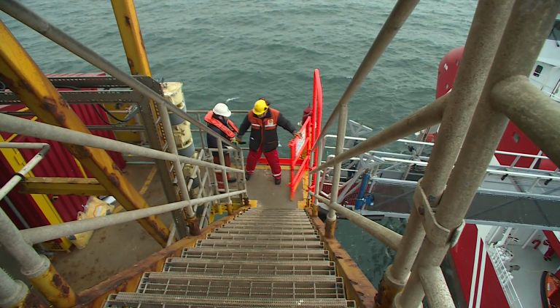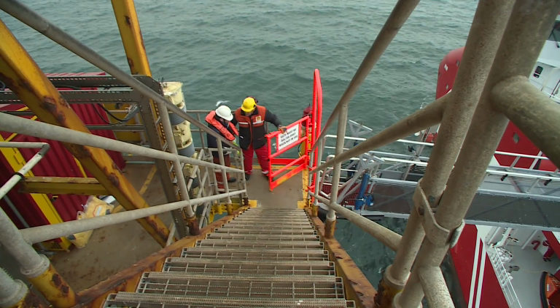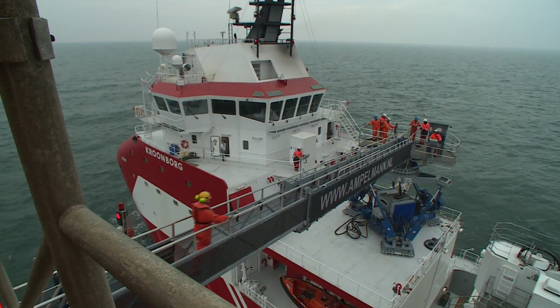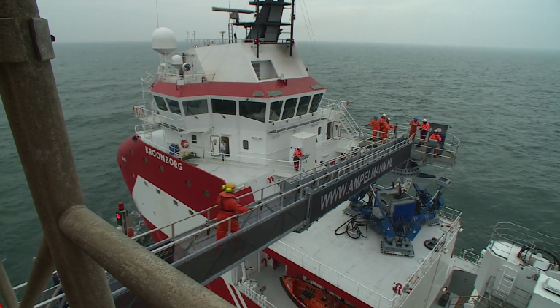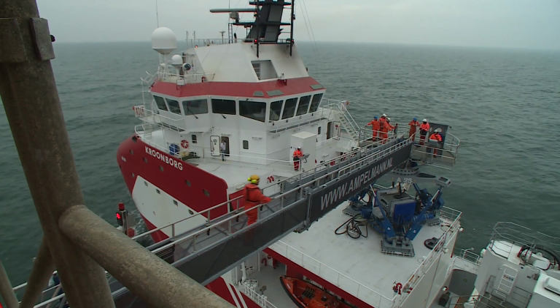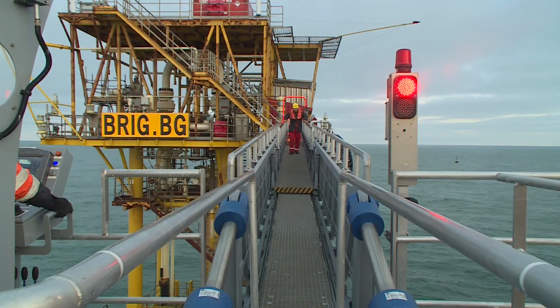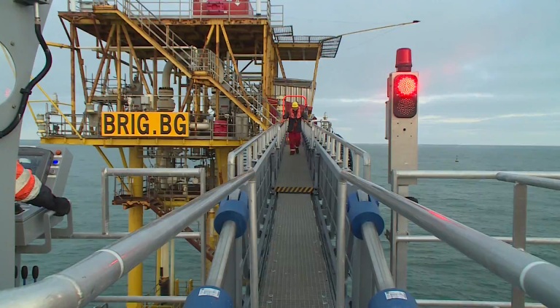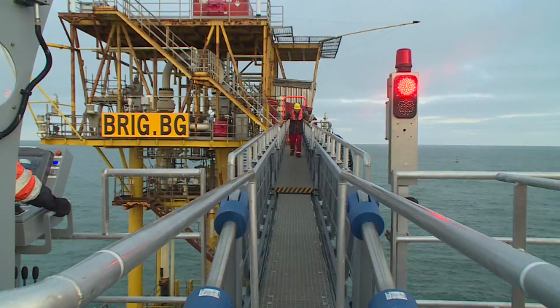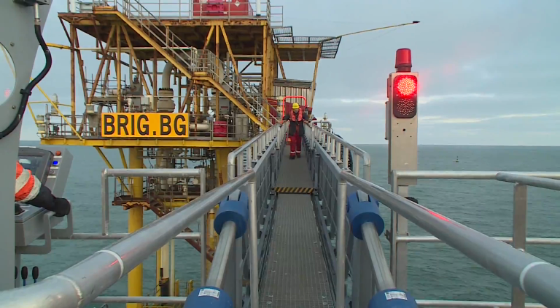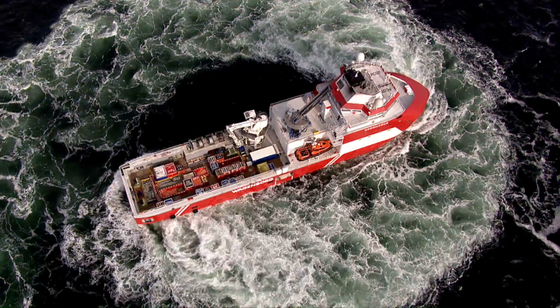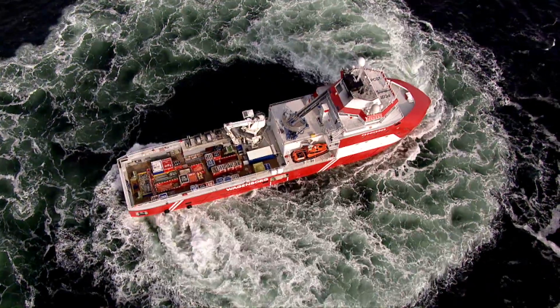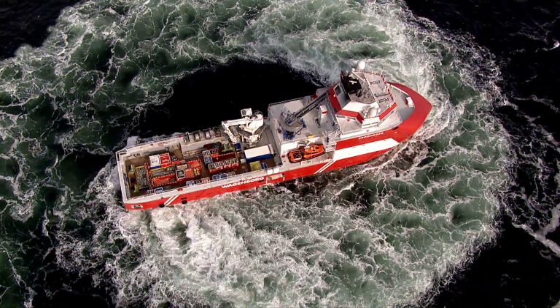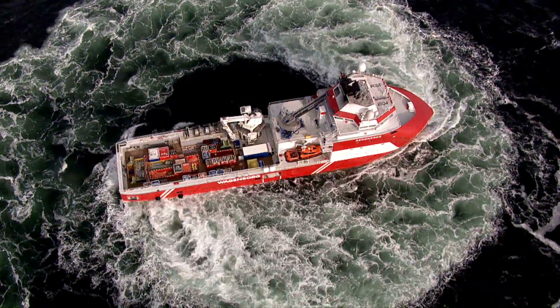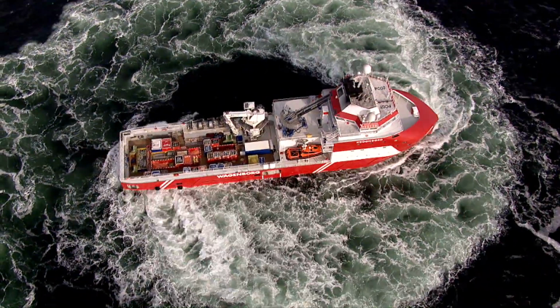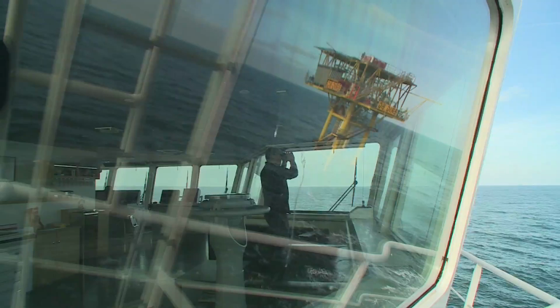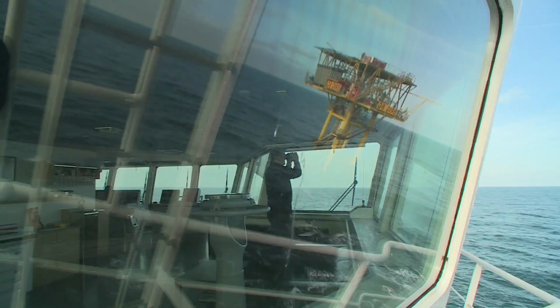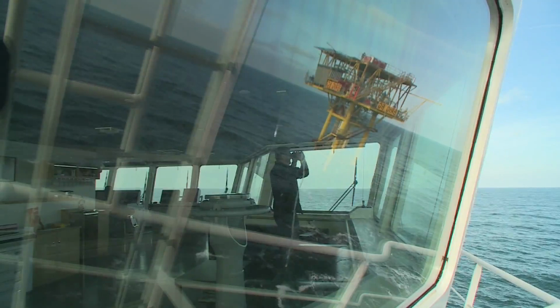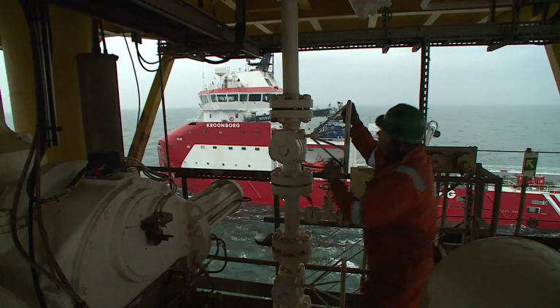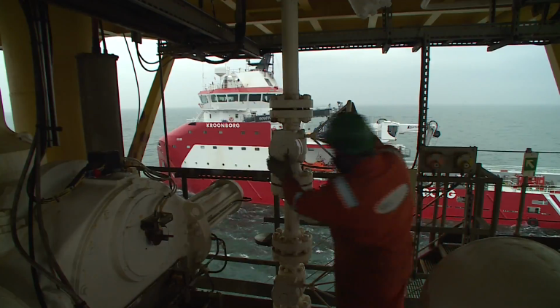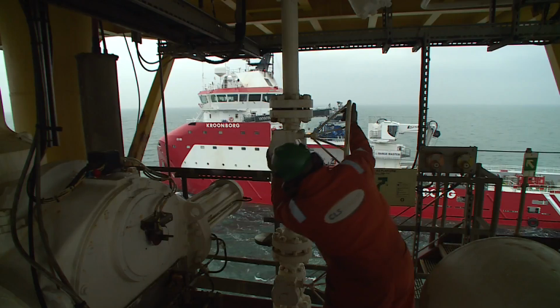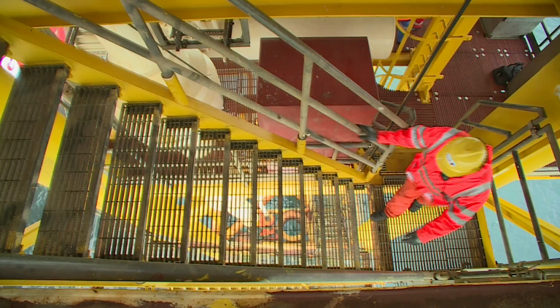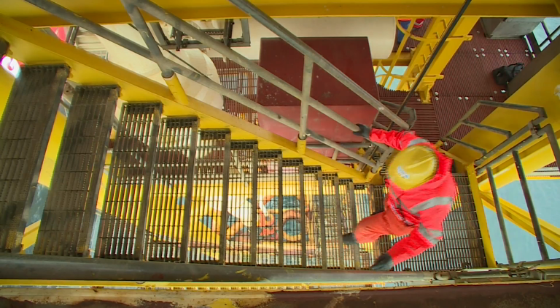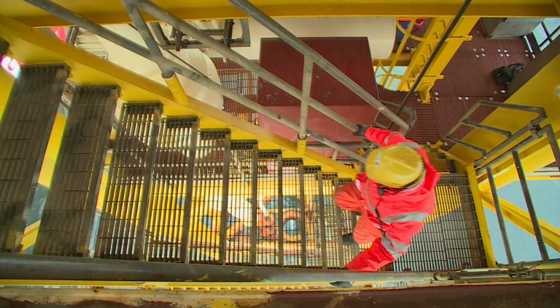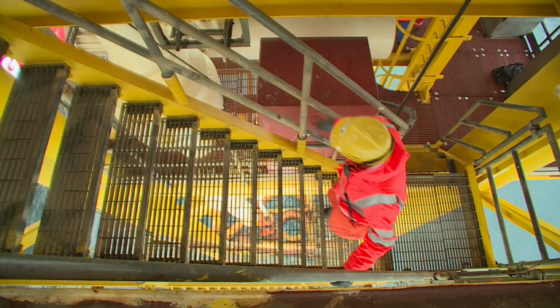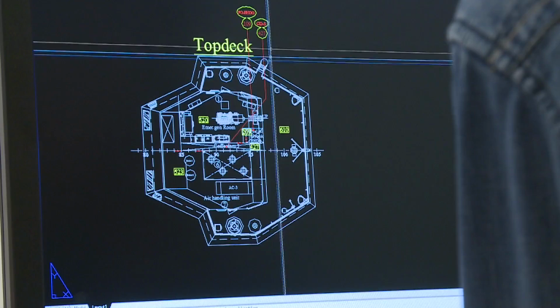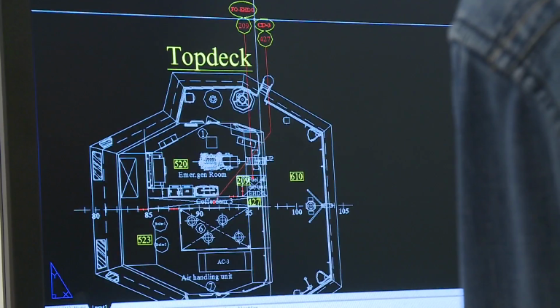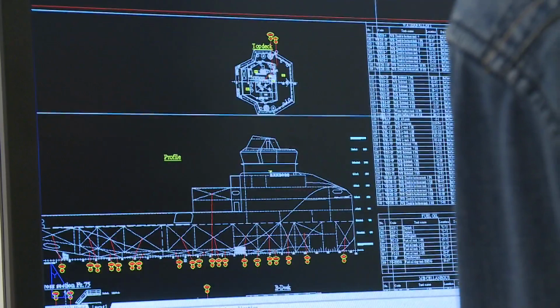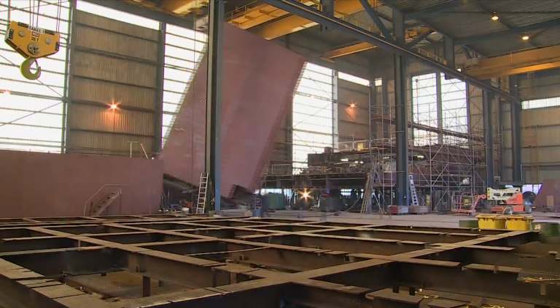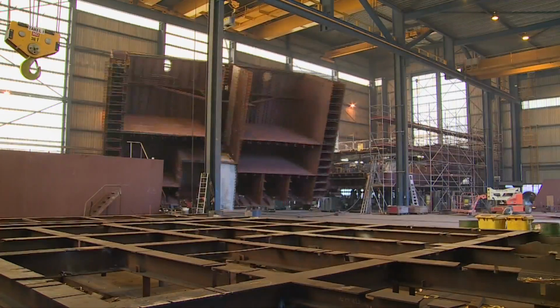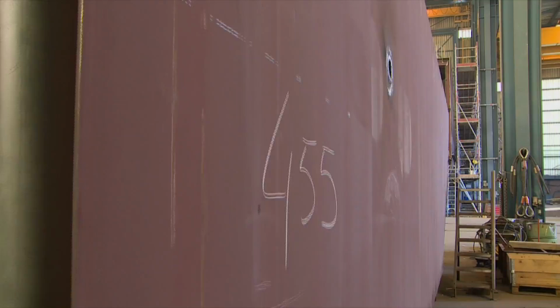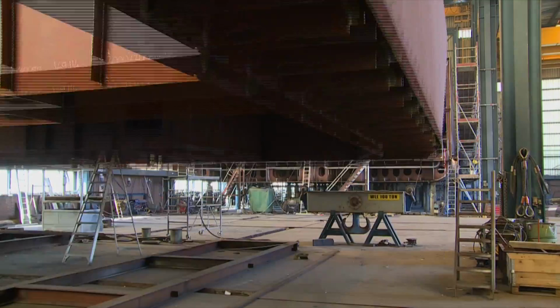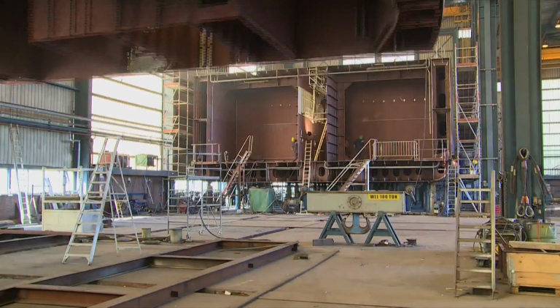This new vessel changes offshore crews' entire working method. The crews of NAM and Shell UK are no seafarers, so comfort was absolutely key in the vessel's design.